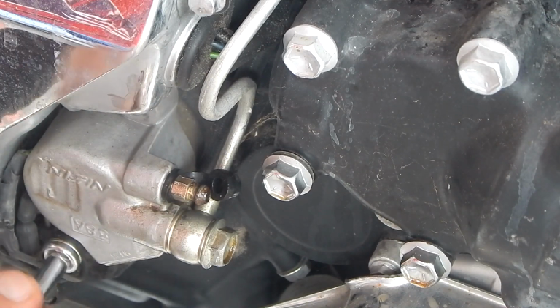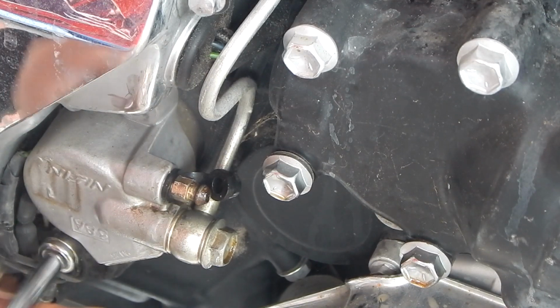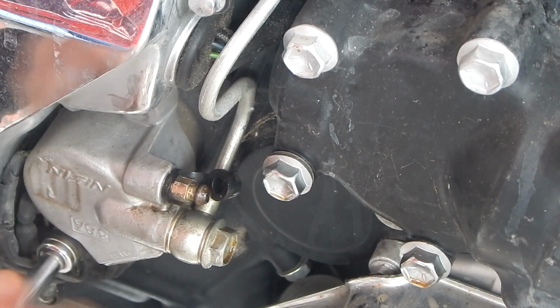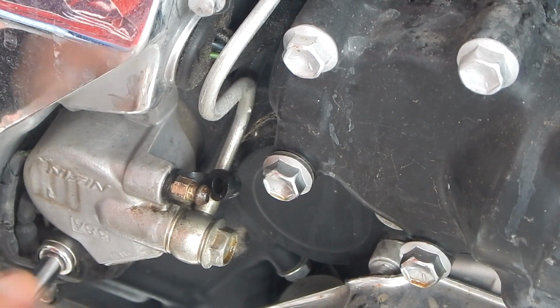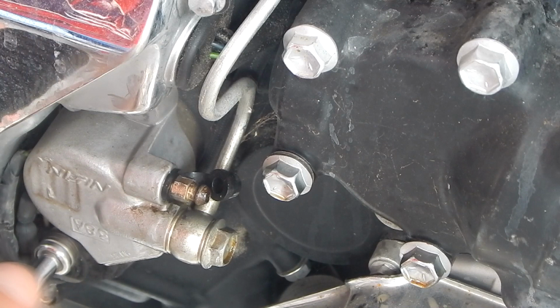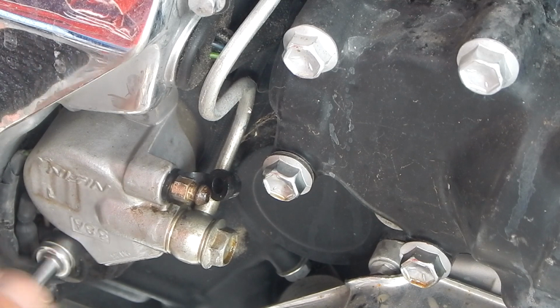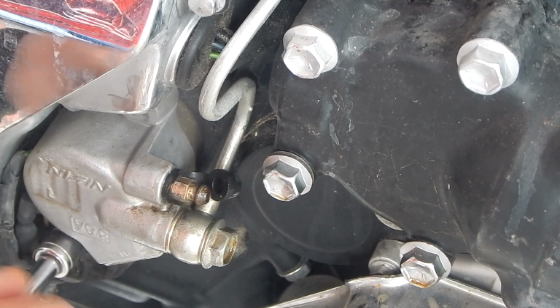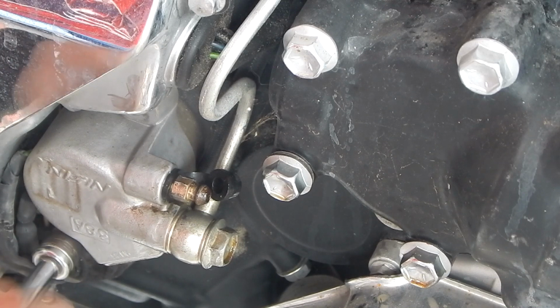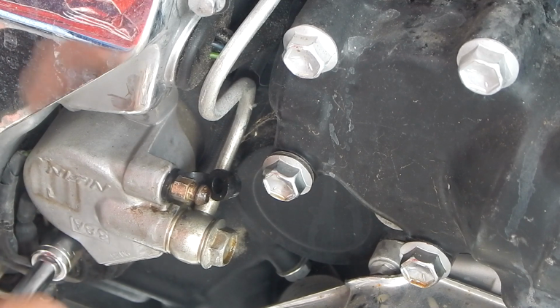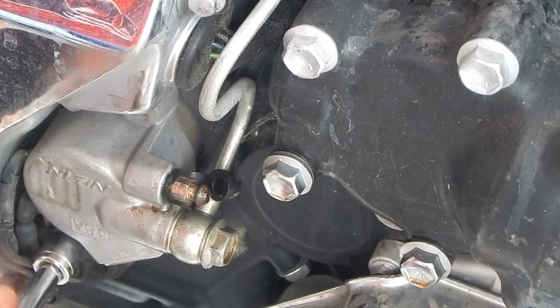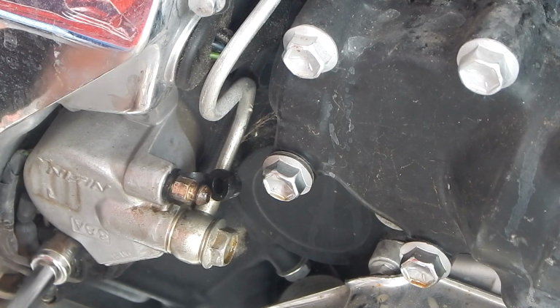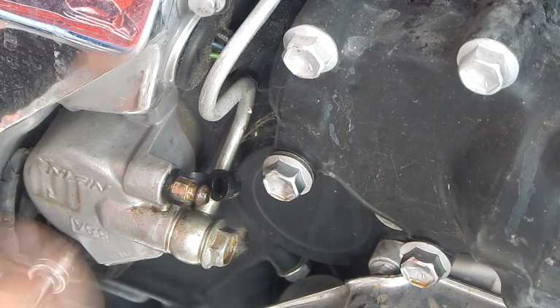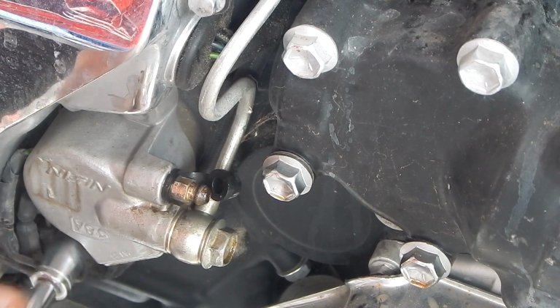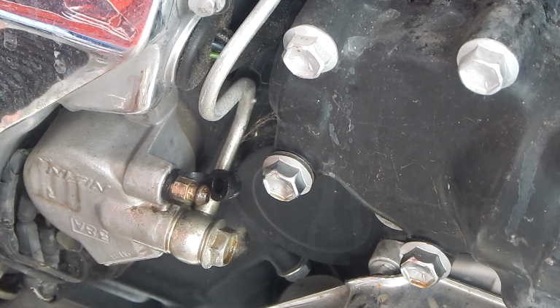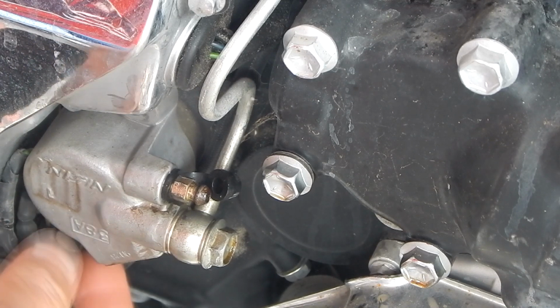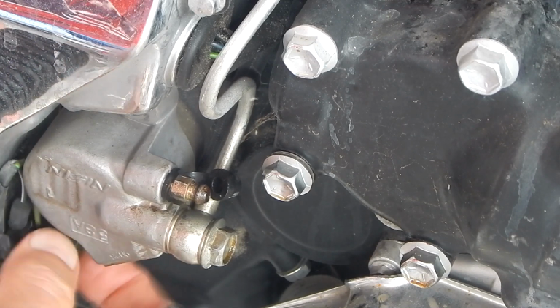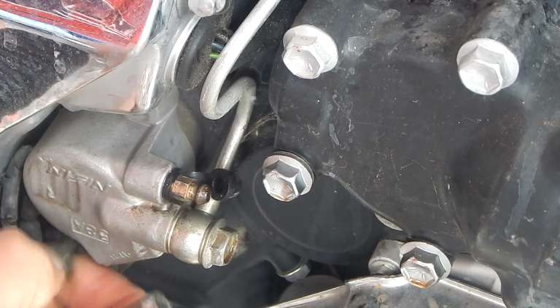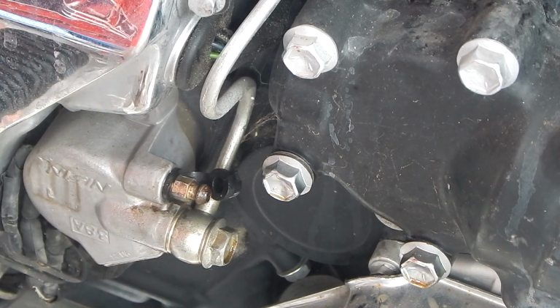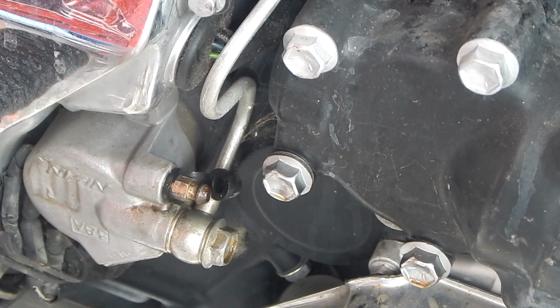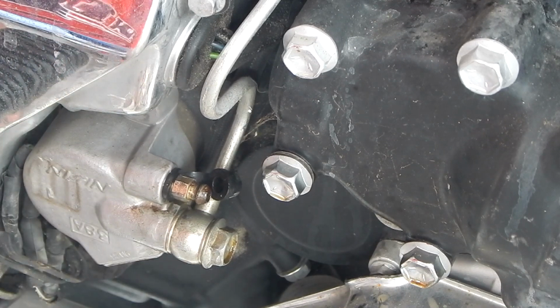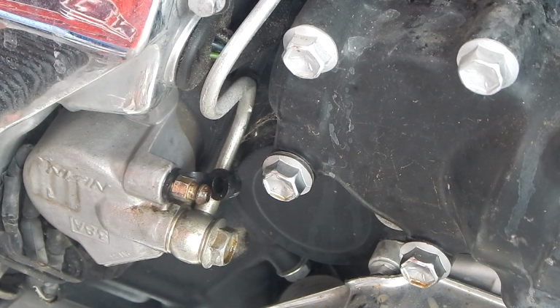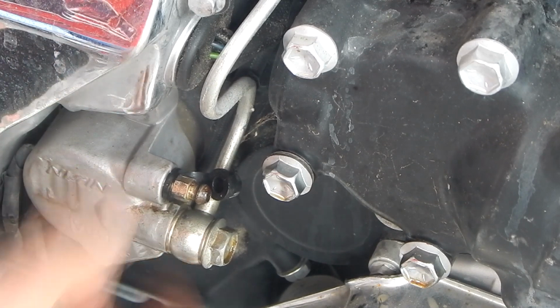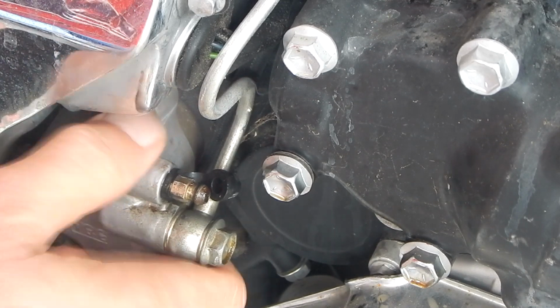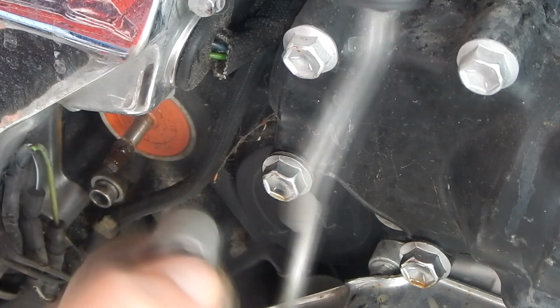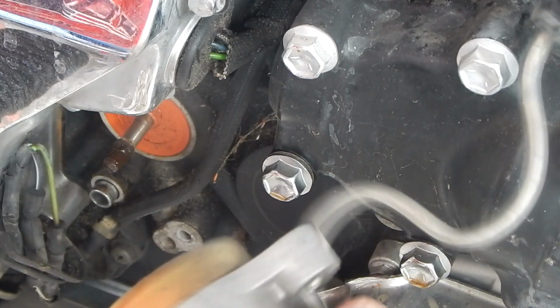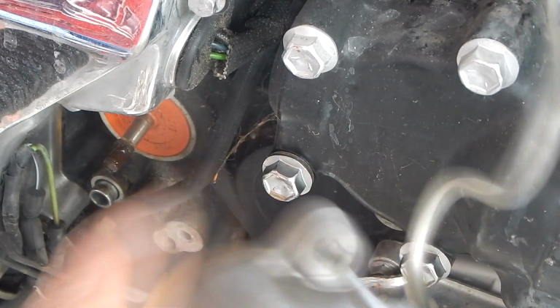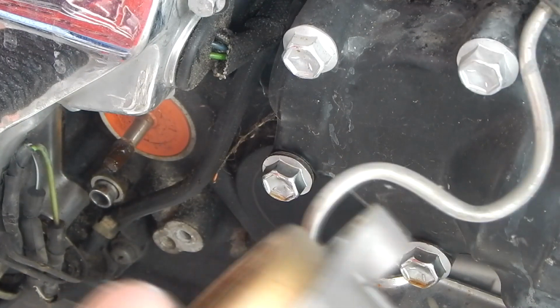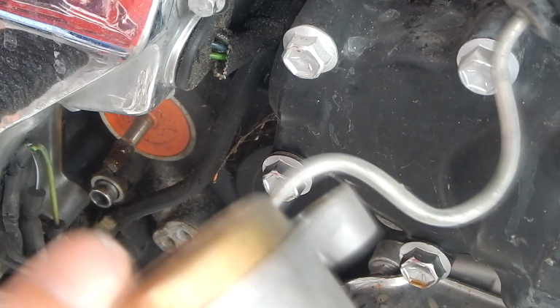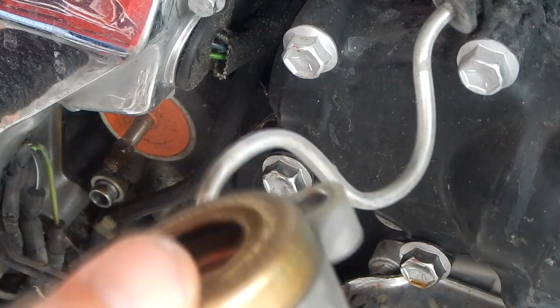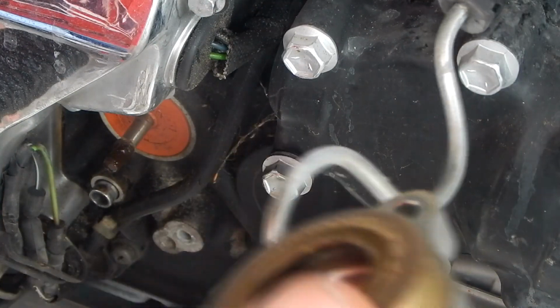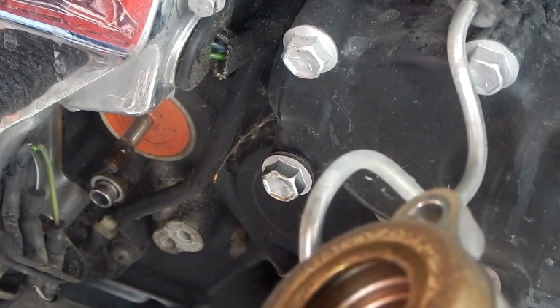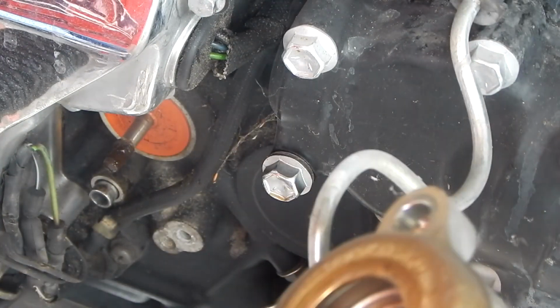Removing the two mounting bolts that hold it in place. I'll leave that brake line on until I got the new one installed, and that way I can just swap it.